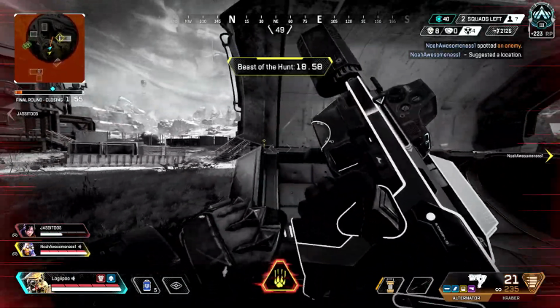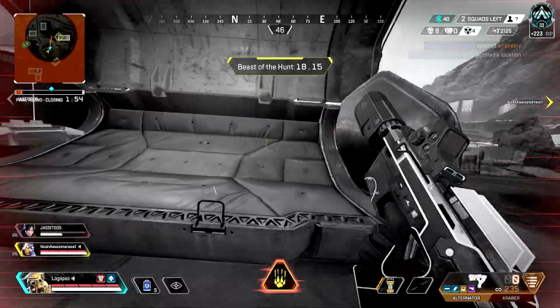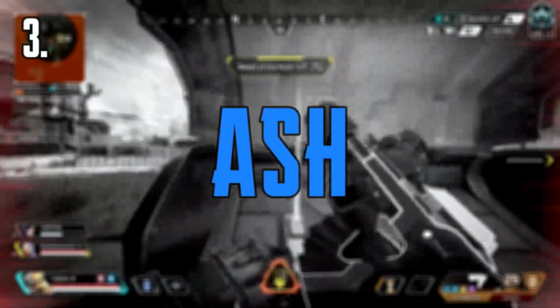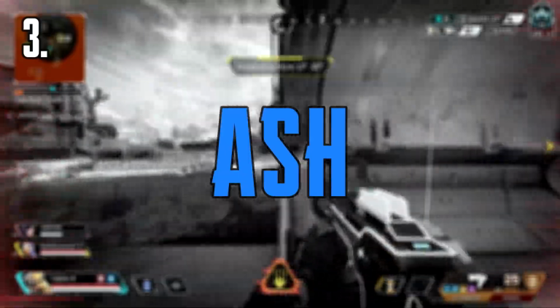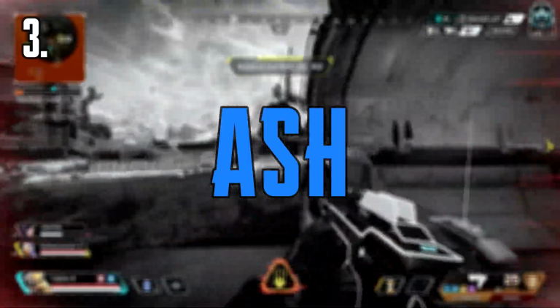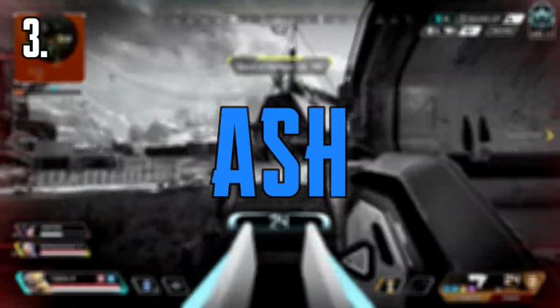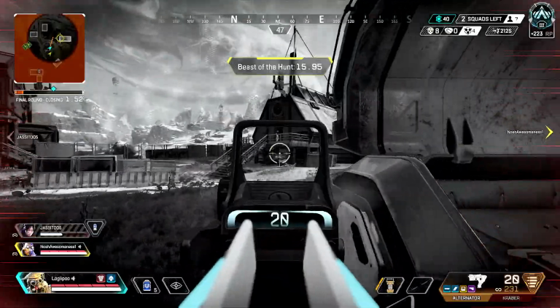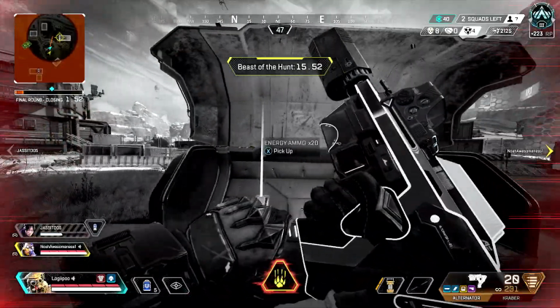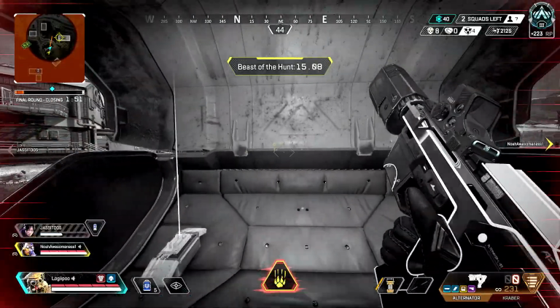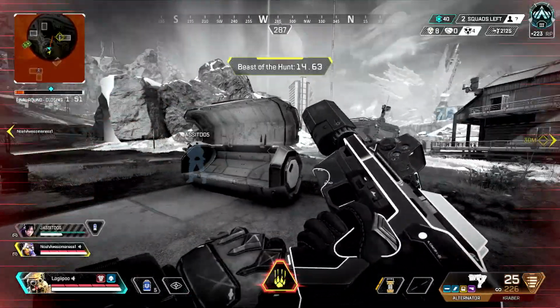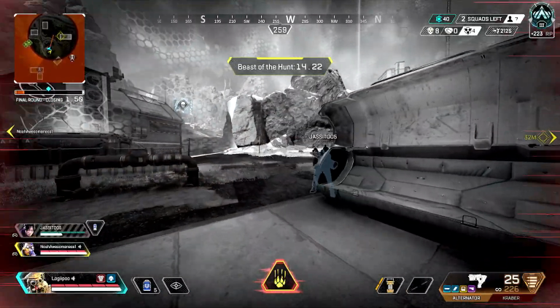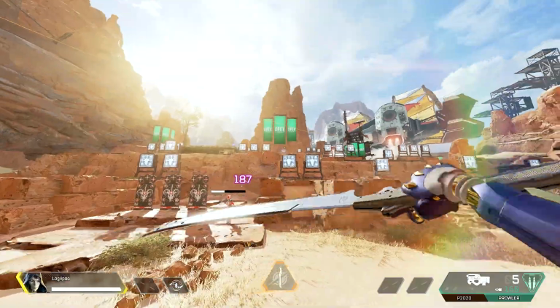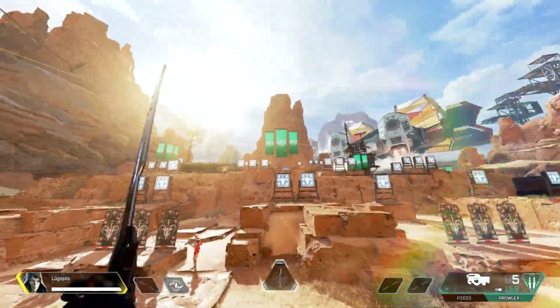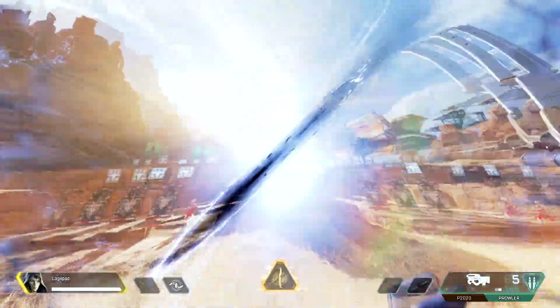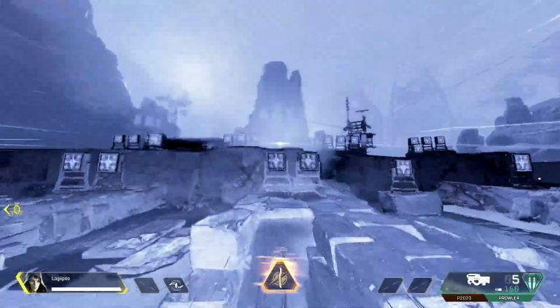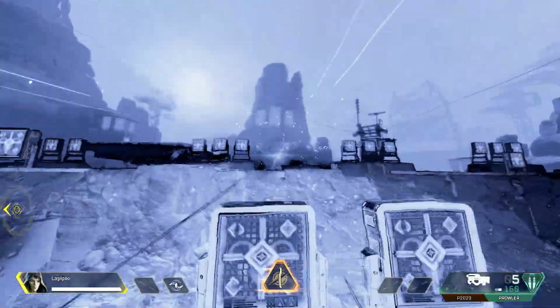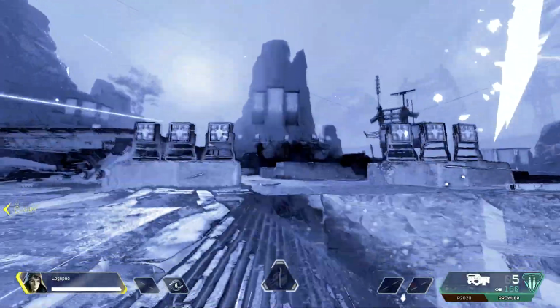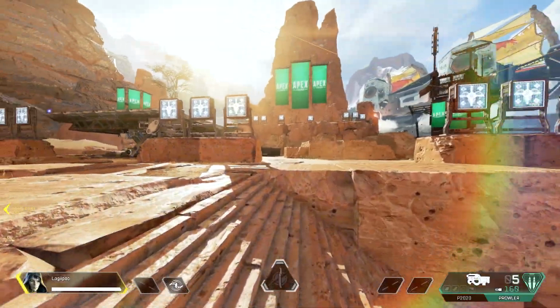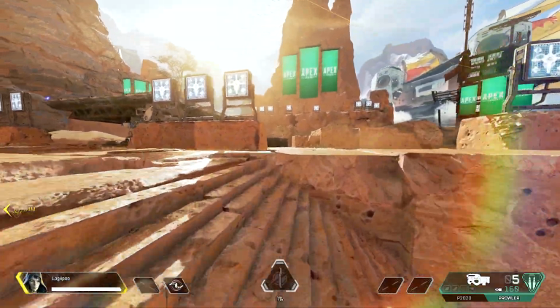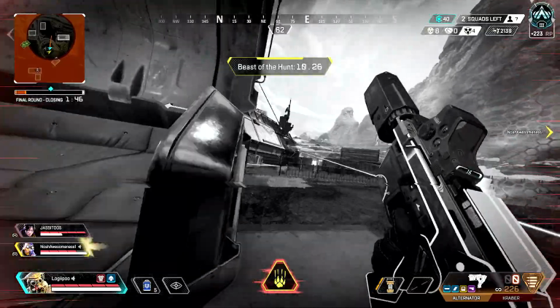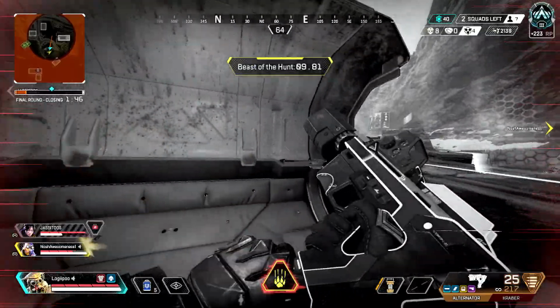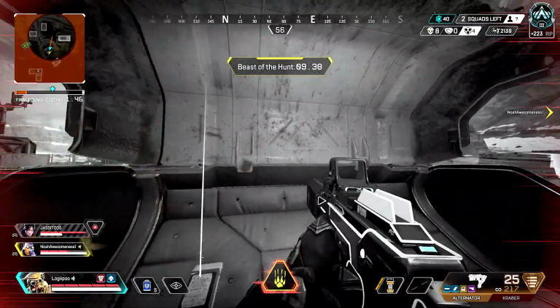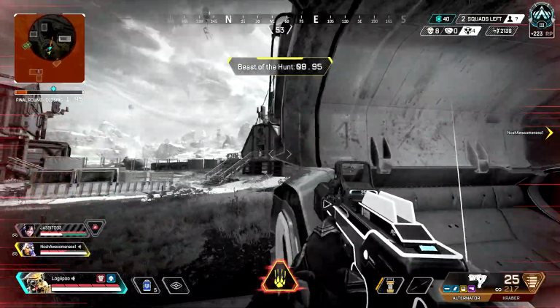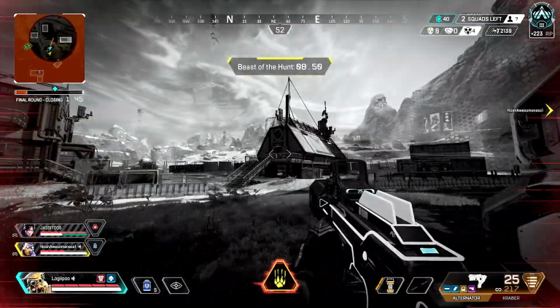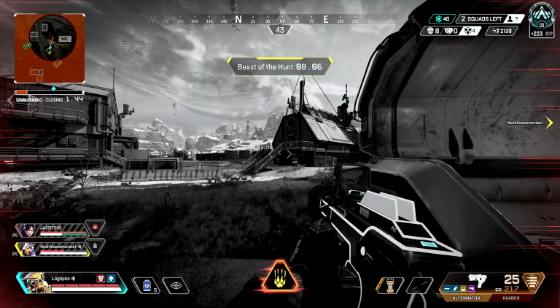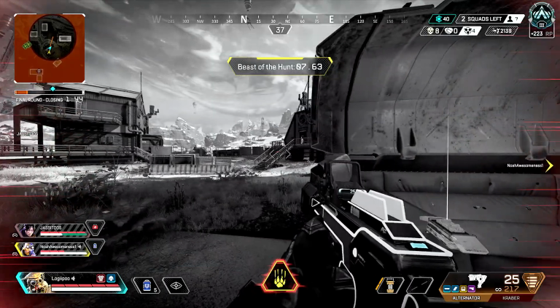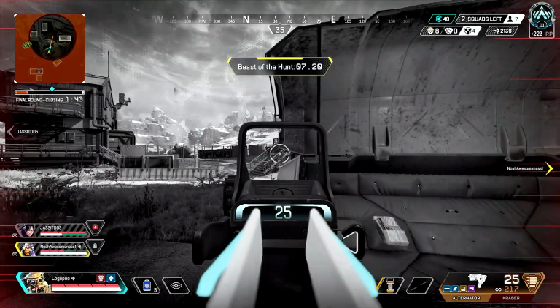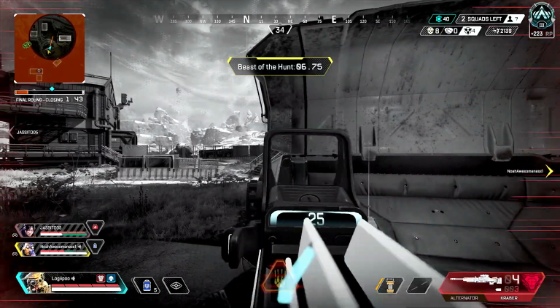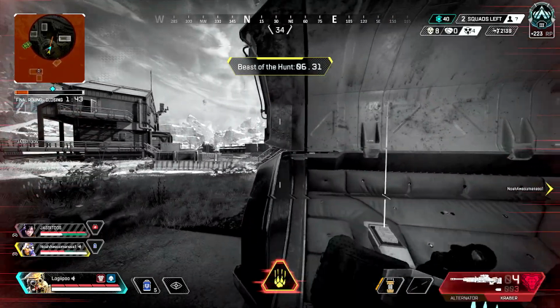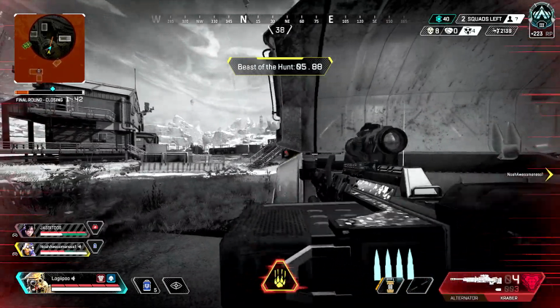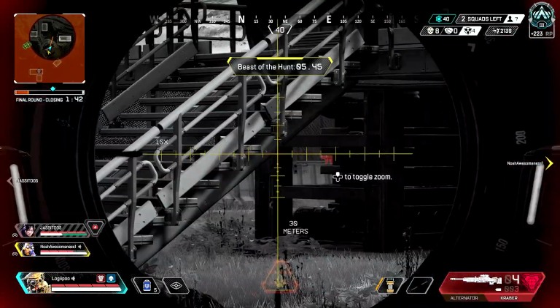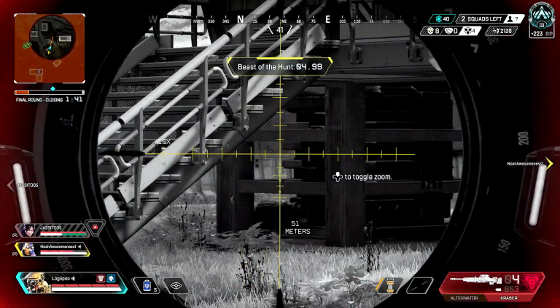Coming in at number three, we've got Ash. Ash's ultimate has to be the fastest repositioning ability in the game. Whether you're pushing somebody, you can do that in one second. Whether you're trying to get away from somebody, you can do that in one second. Your teammates can also enter the portal, which allows your team to stick together a lot better.